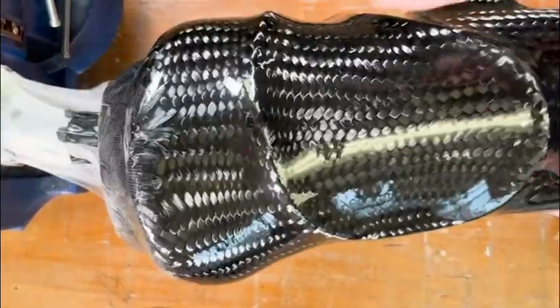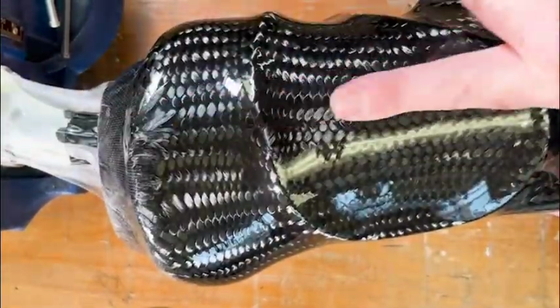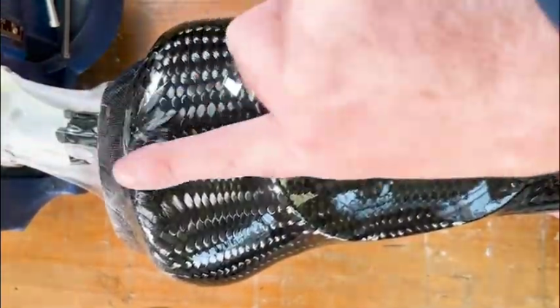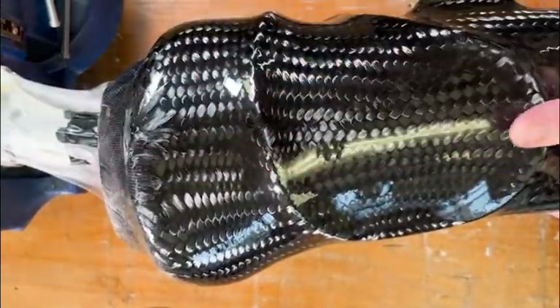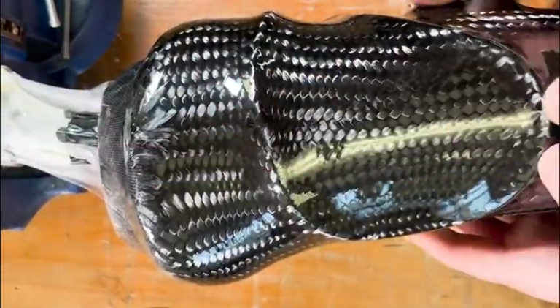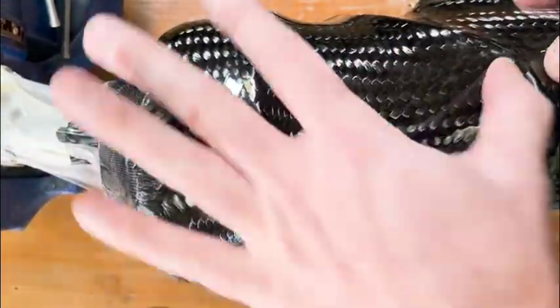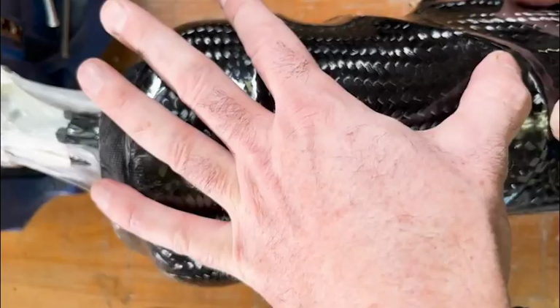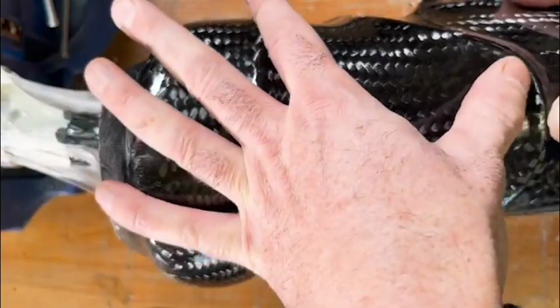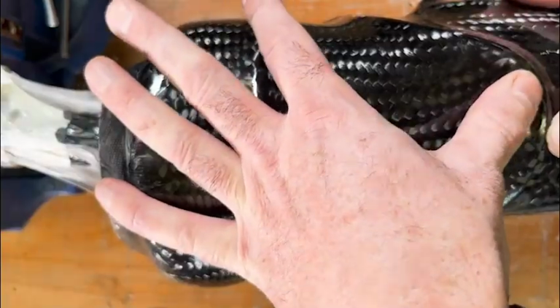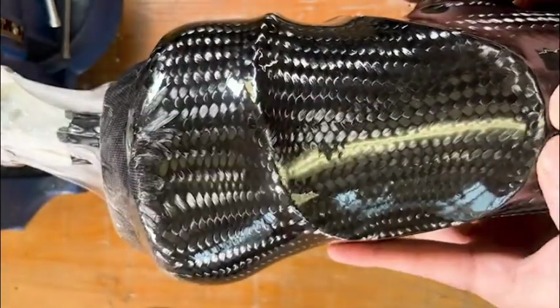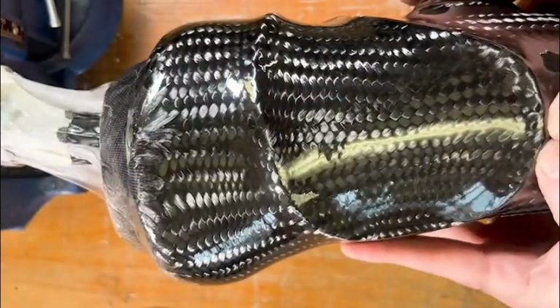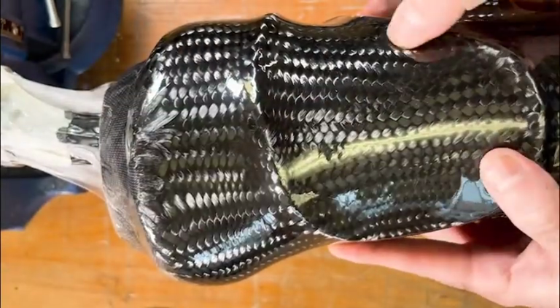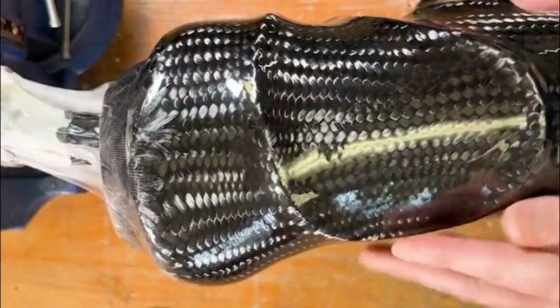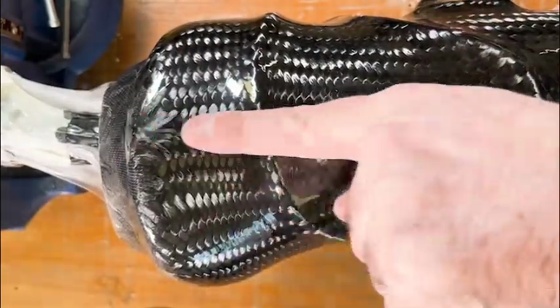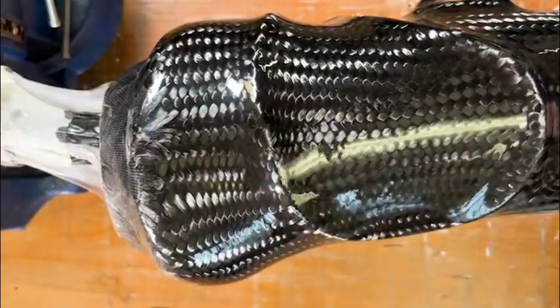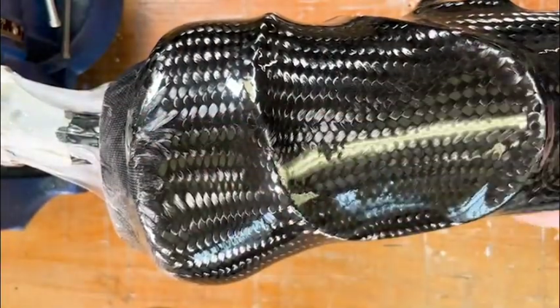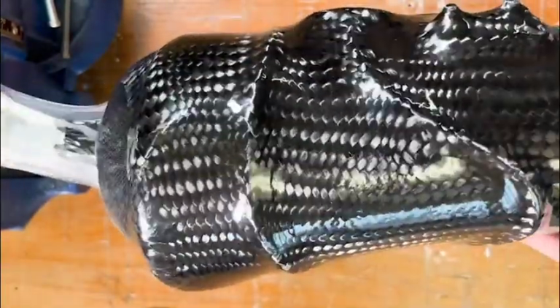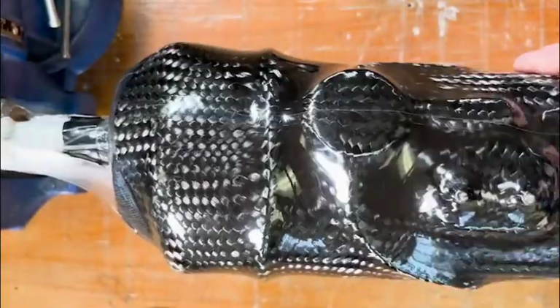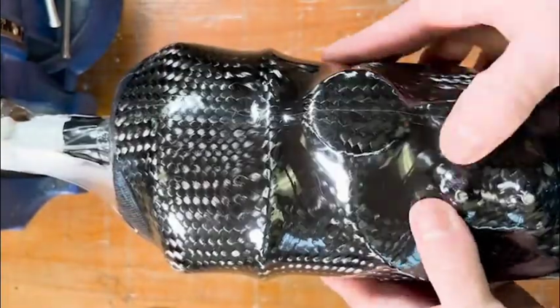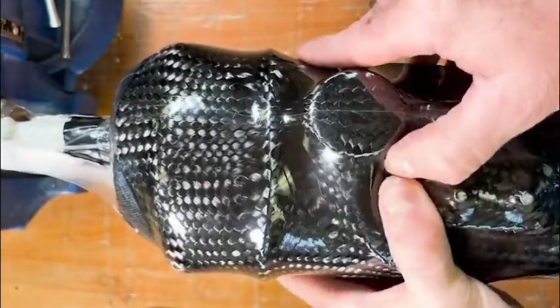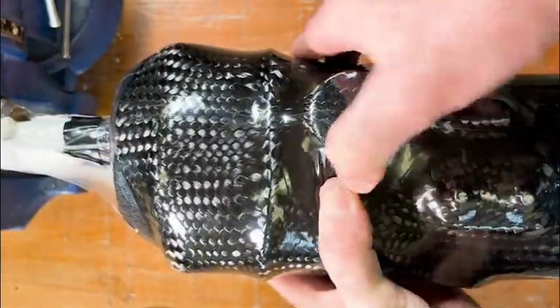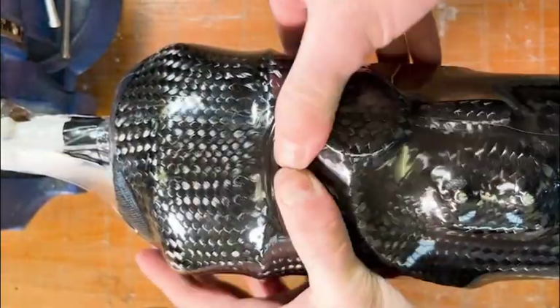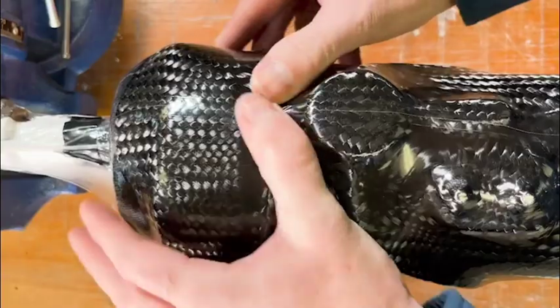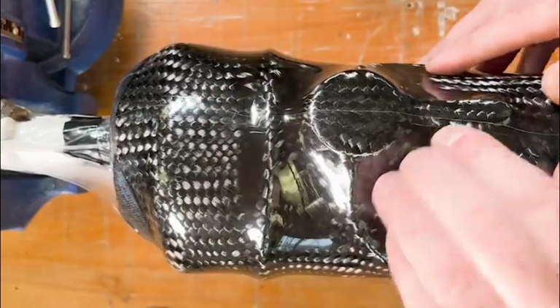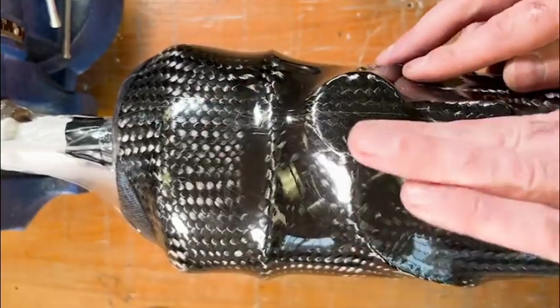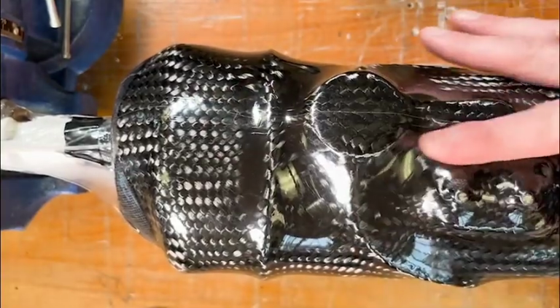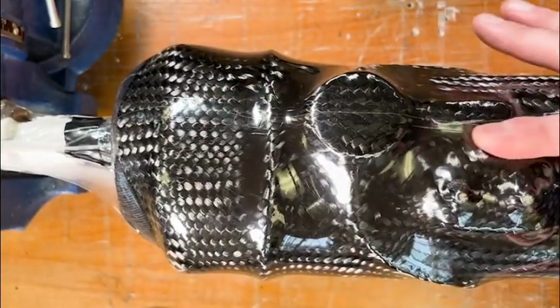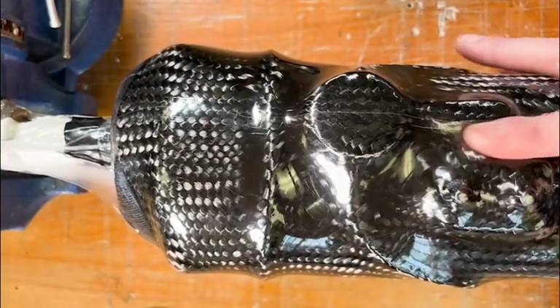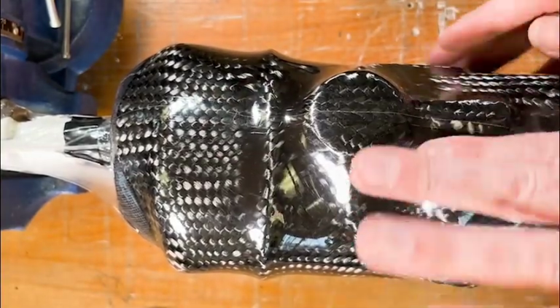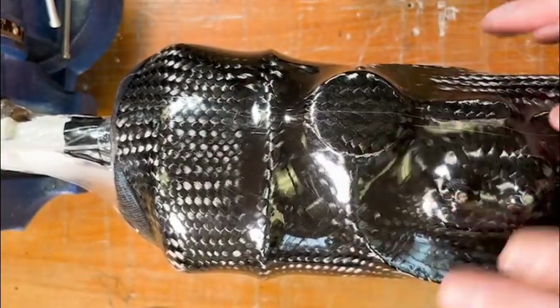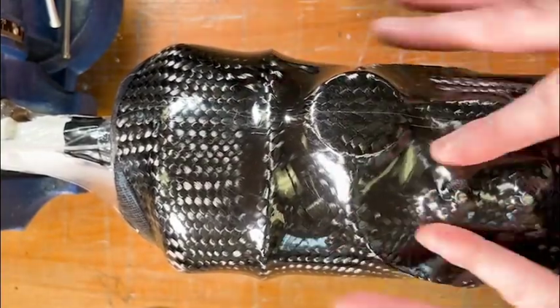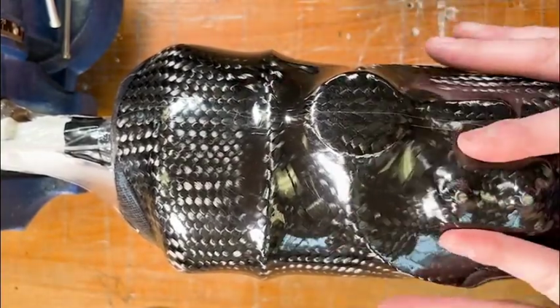Before the resin sets, we're just making sure that the tubing is in the right place, there's good symmetry, and that we have the right amount of room for our vertical cuts in the cuff.